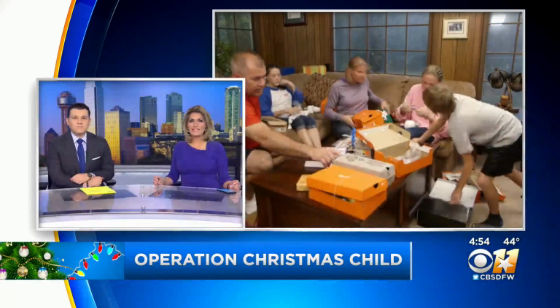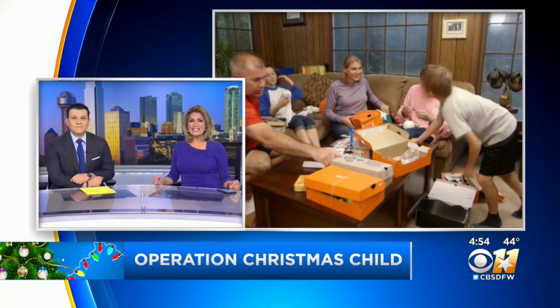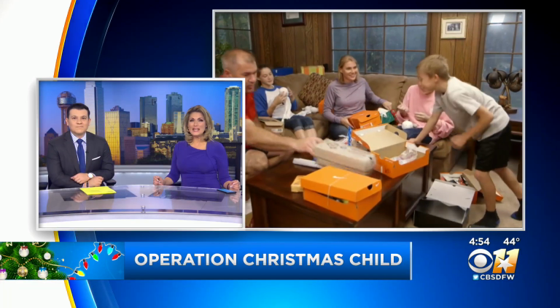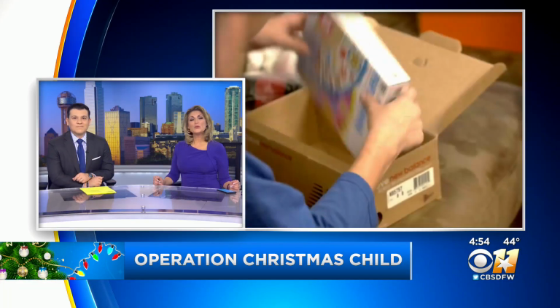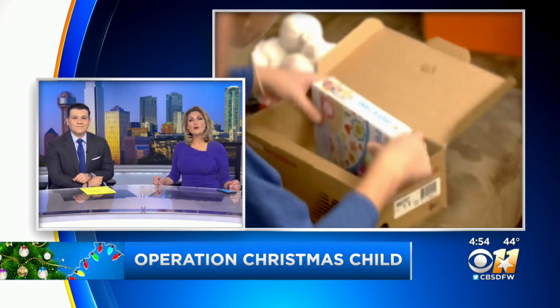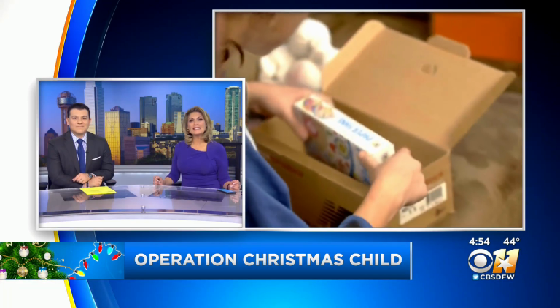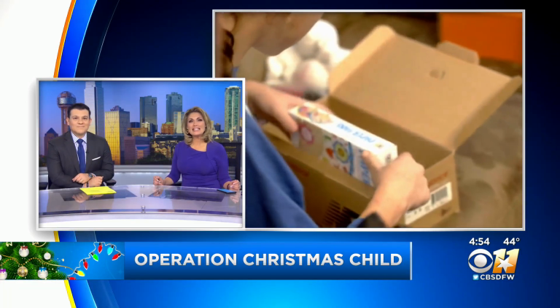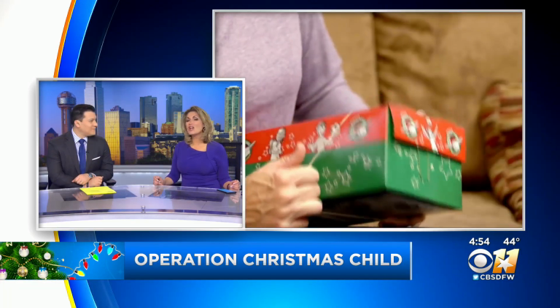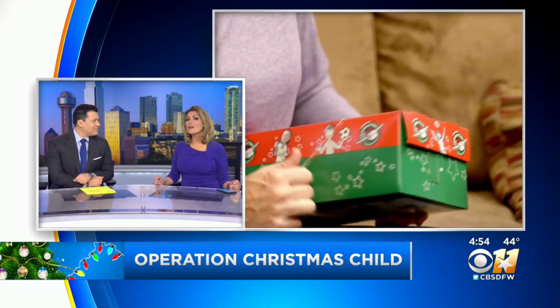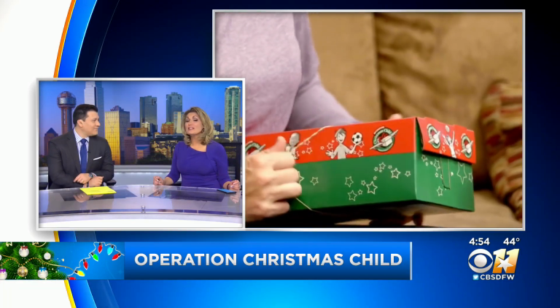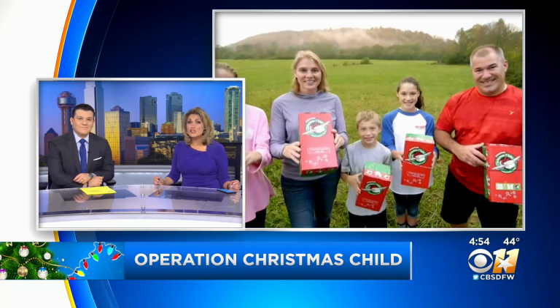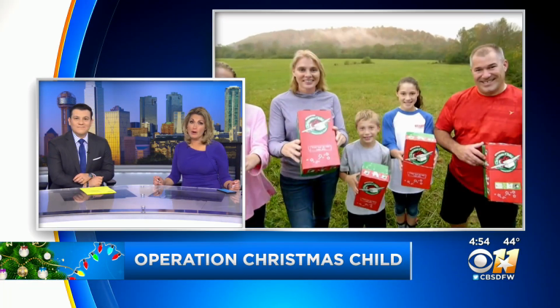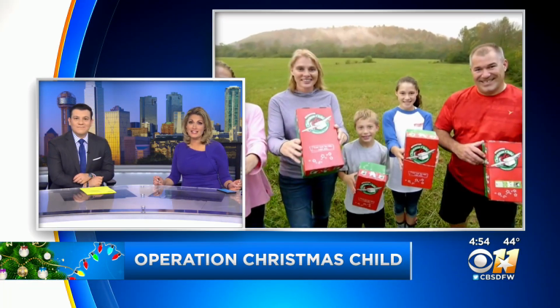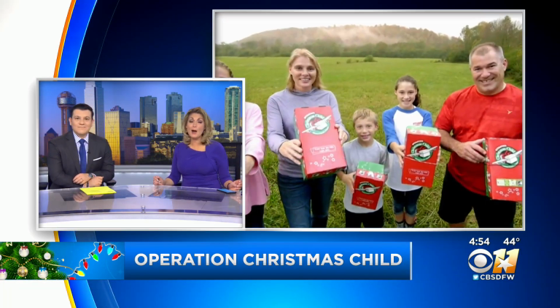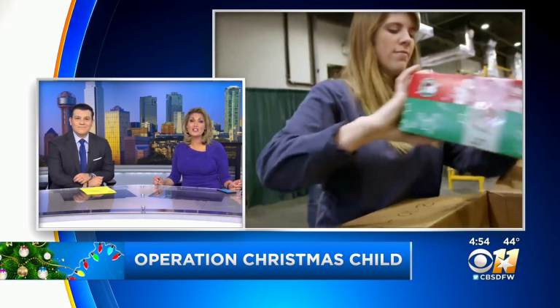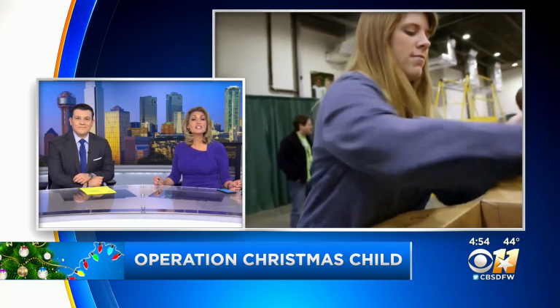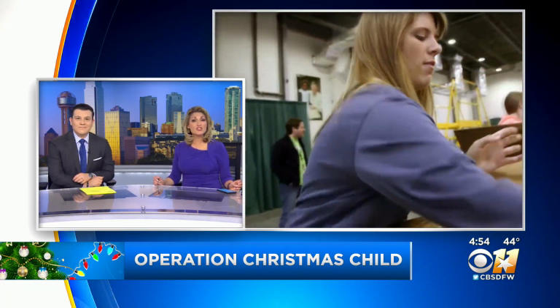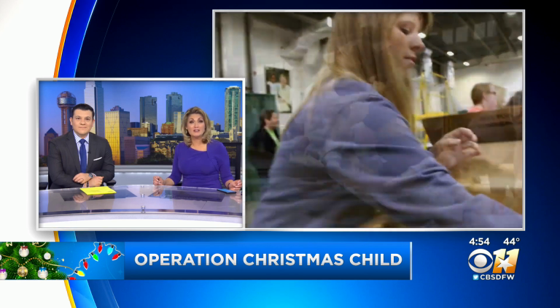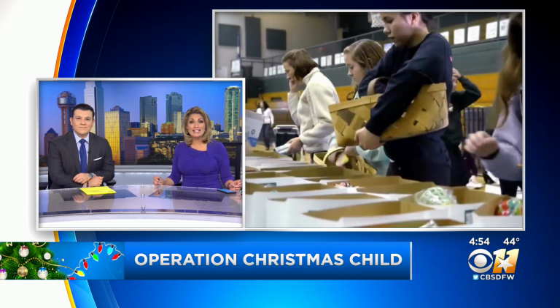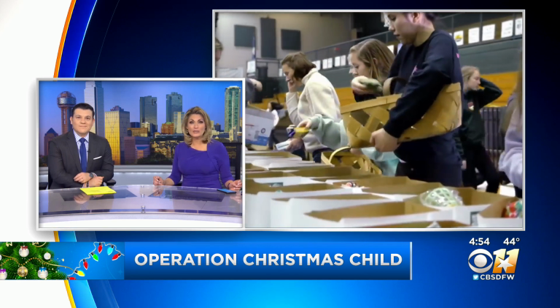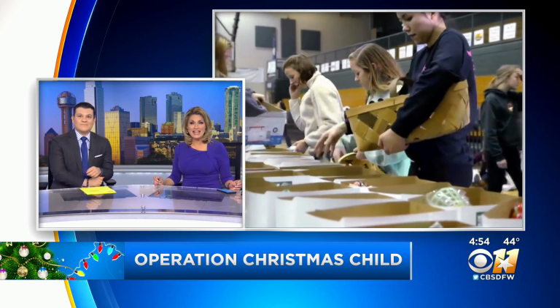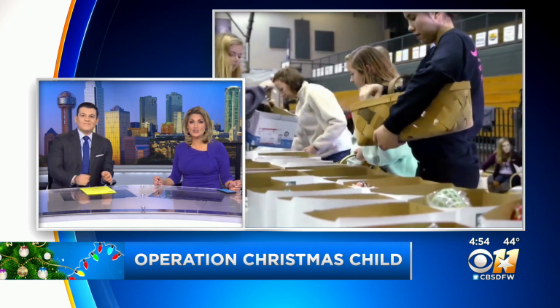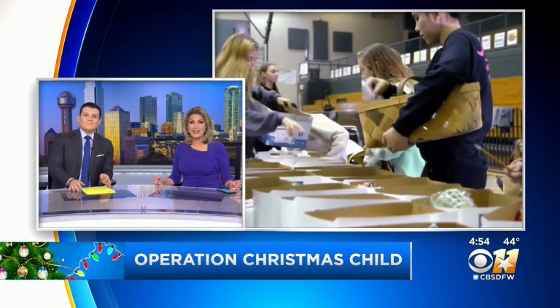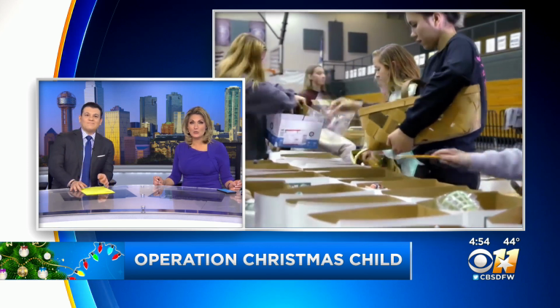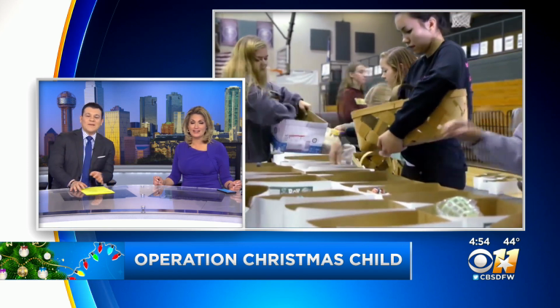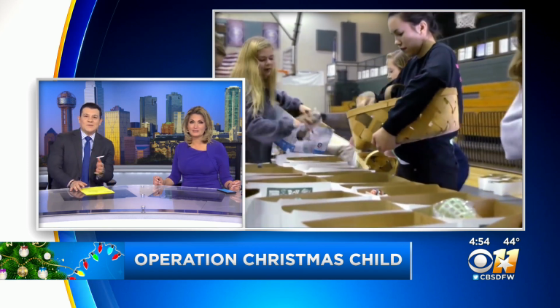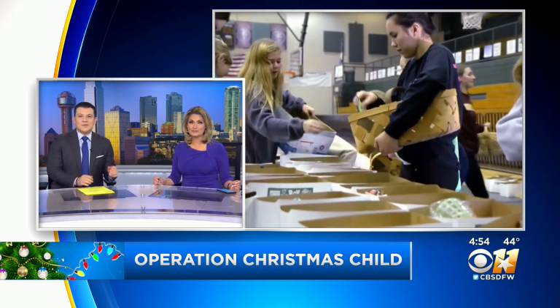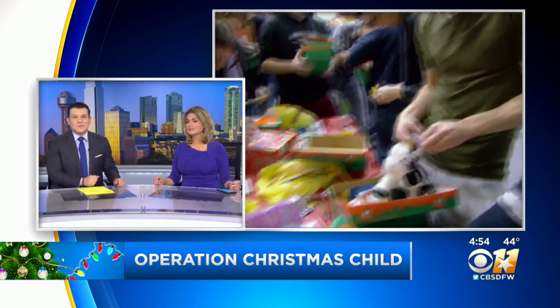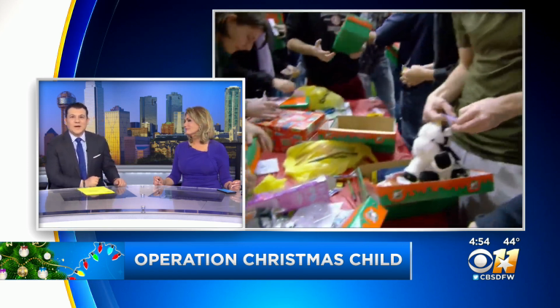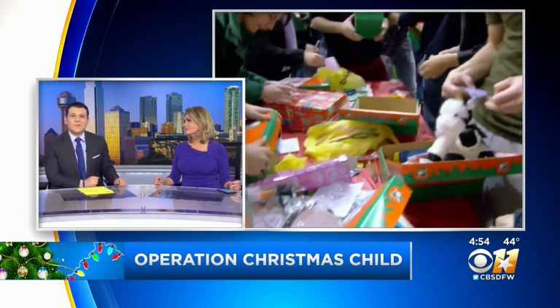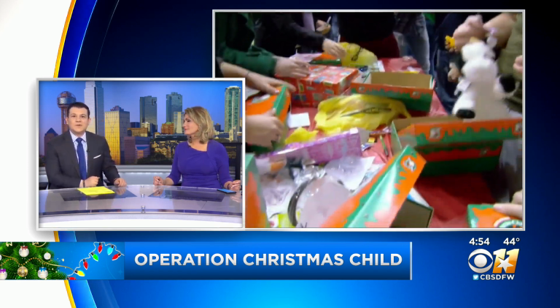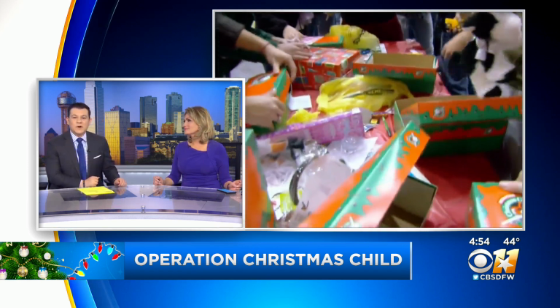This week, you can help kids in need just by filling a shoe box. Operation Christmas Child is holding its National Collection Week. All of this is a huge effort by Samaritan's Purse.